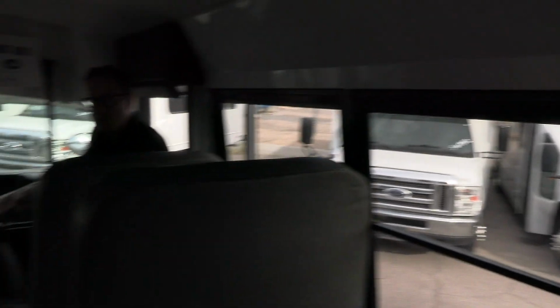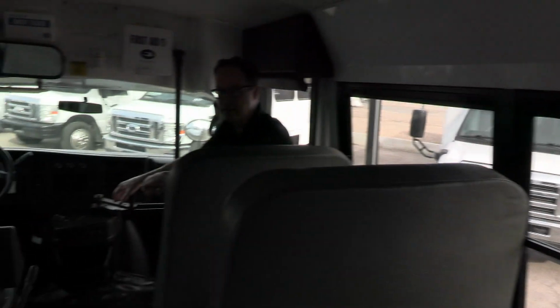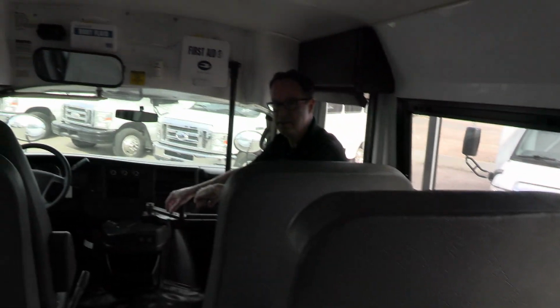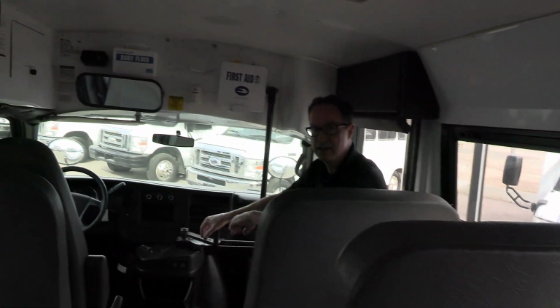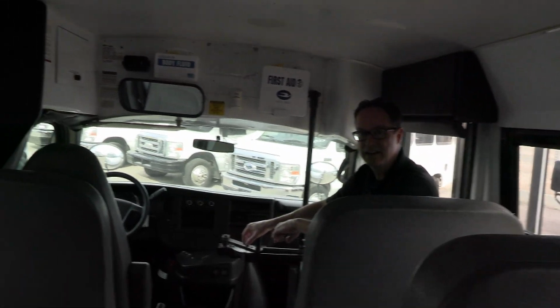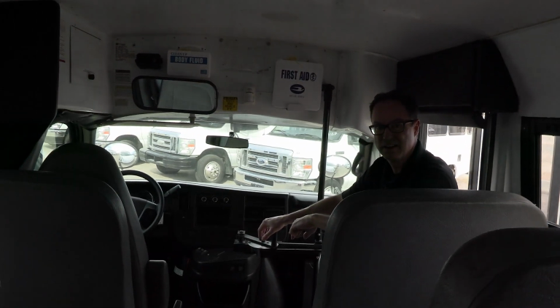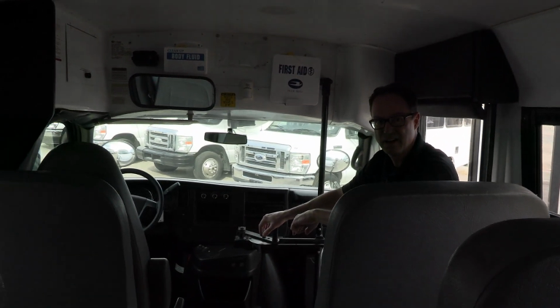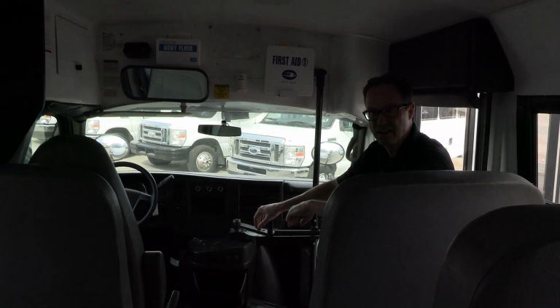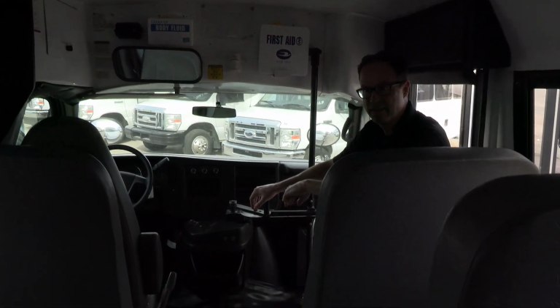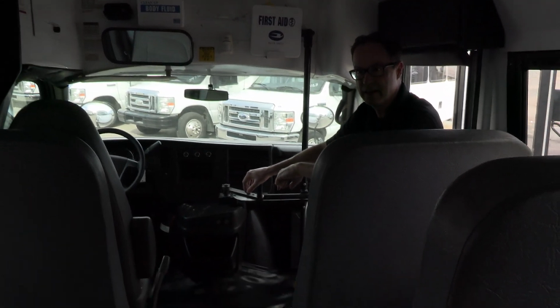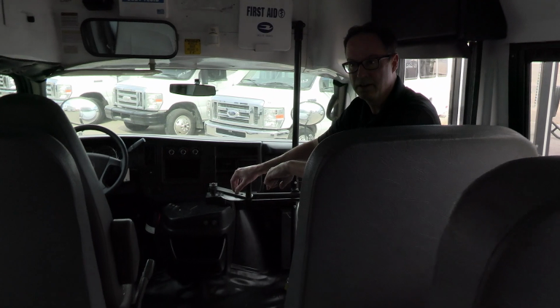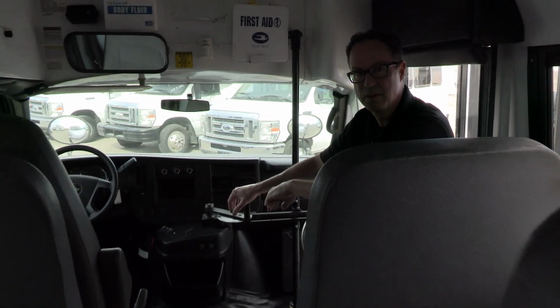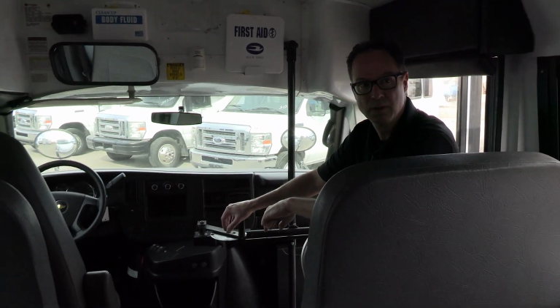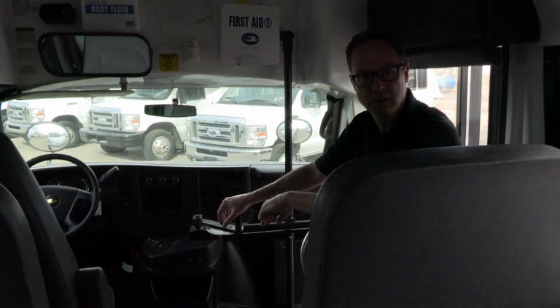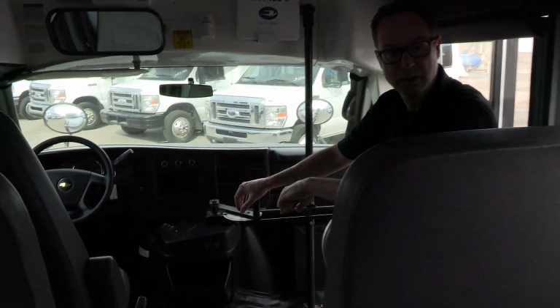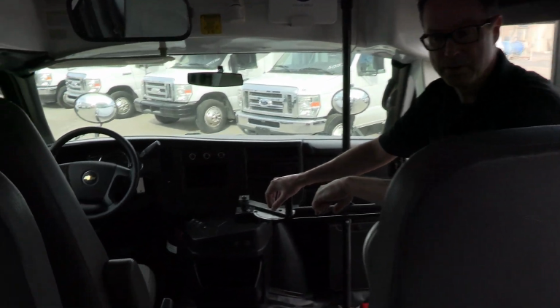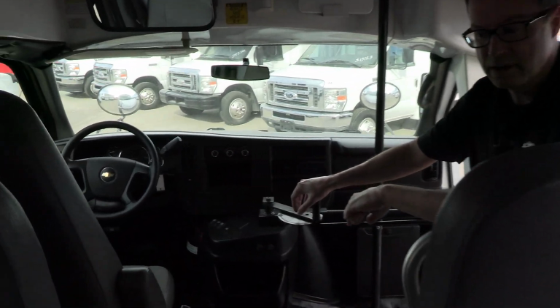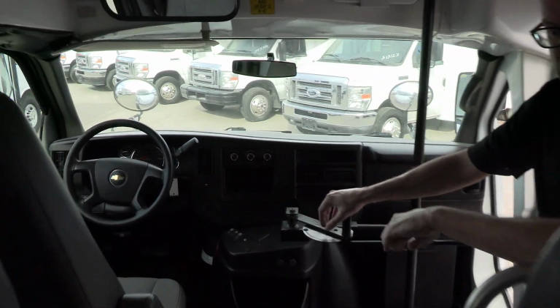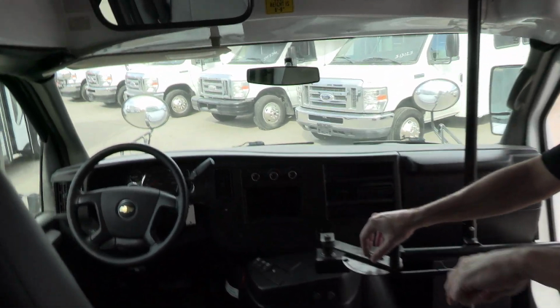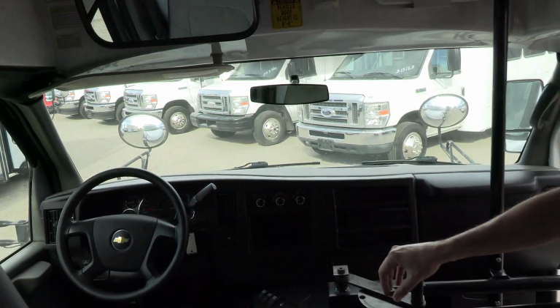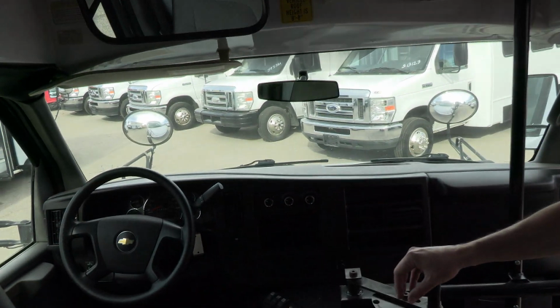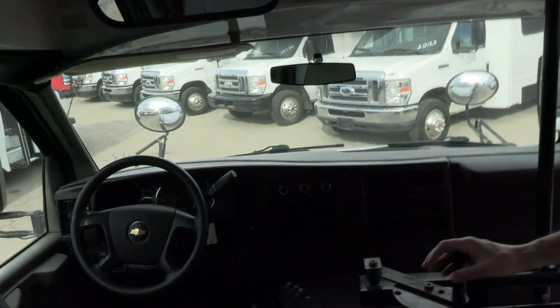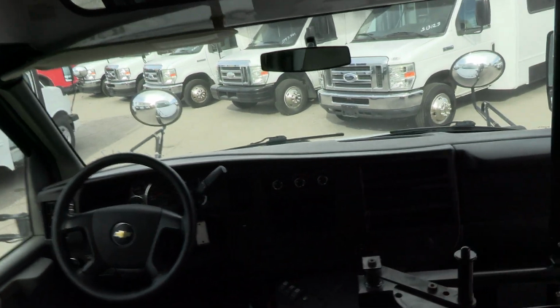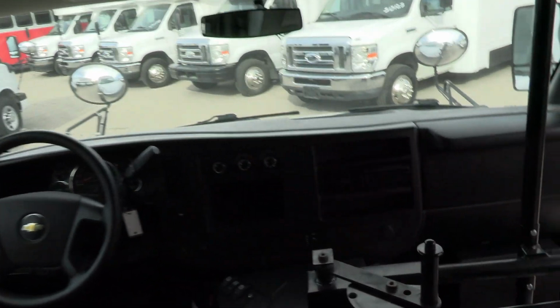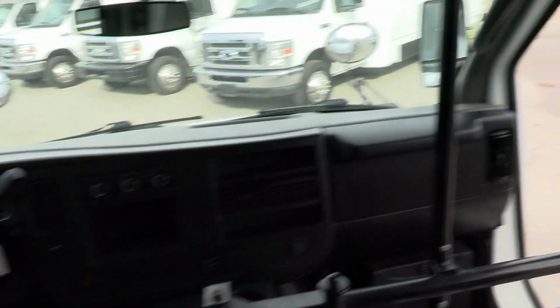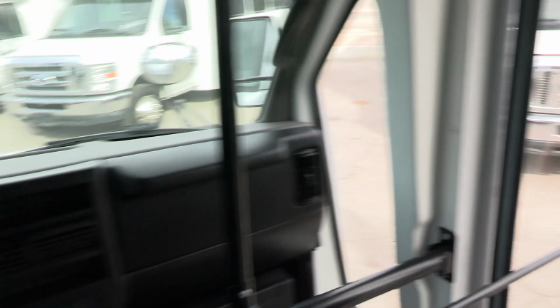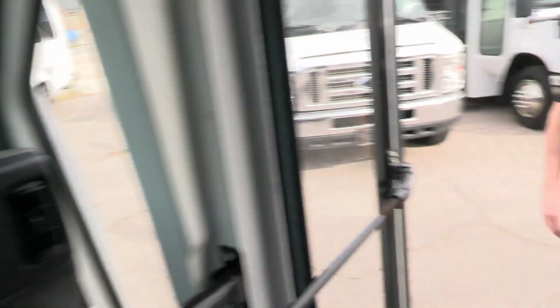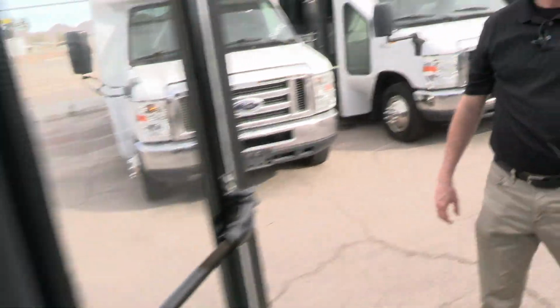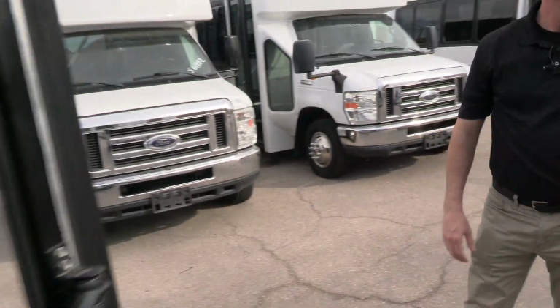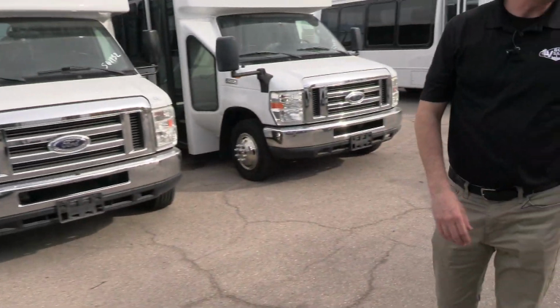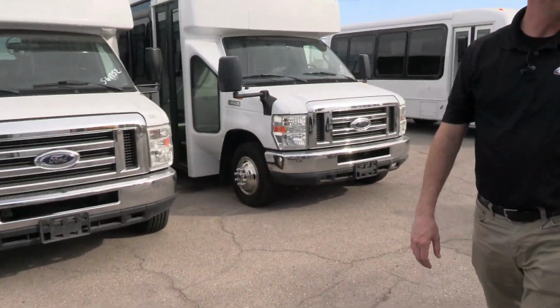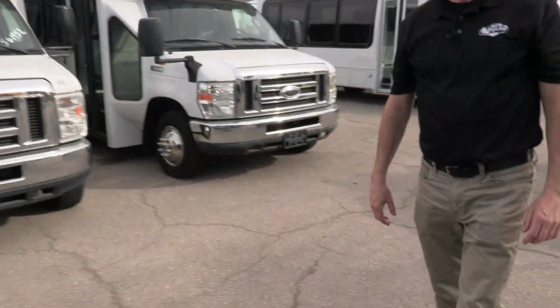What do you rank the seats, Dan? Good, nine. There's a little fading in the sun, but no rips or tears. Three-point seat belts throughout.